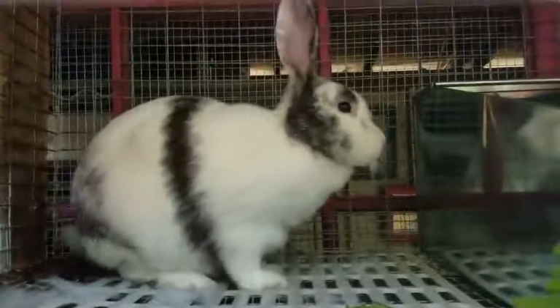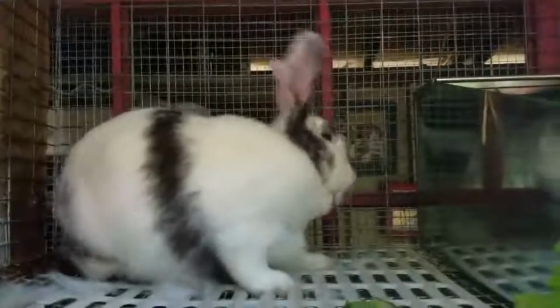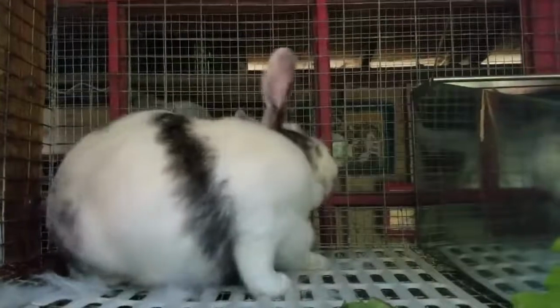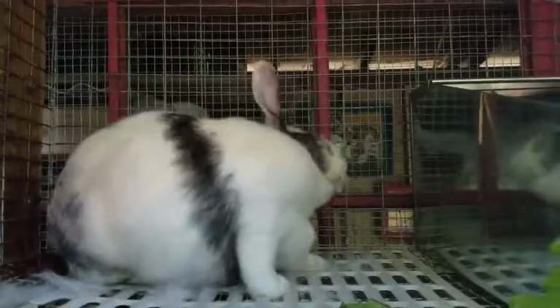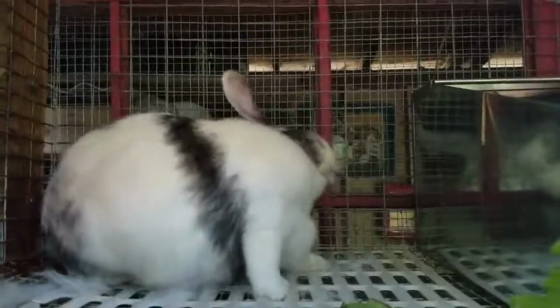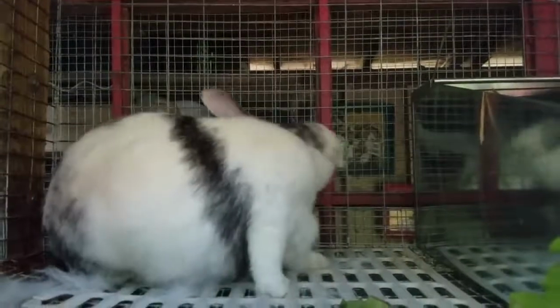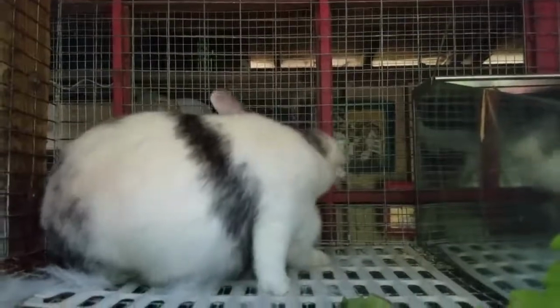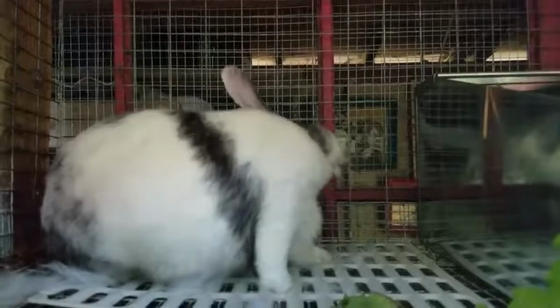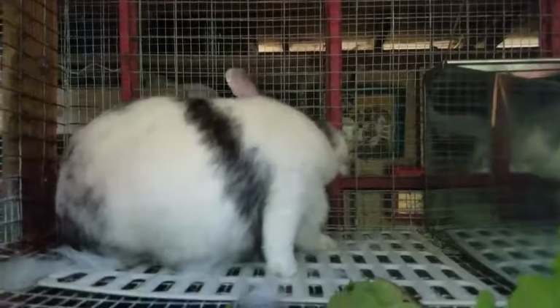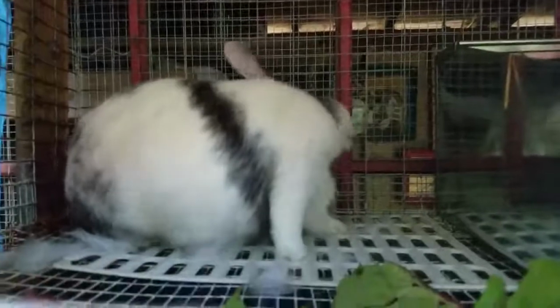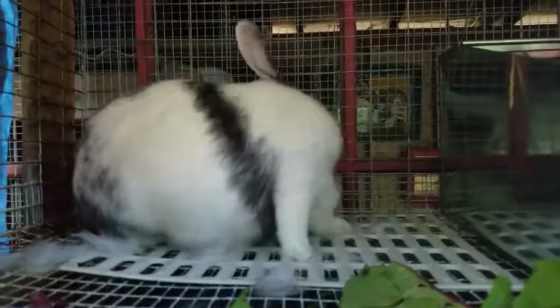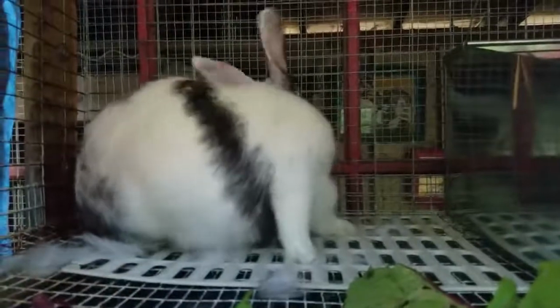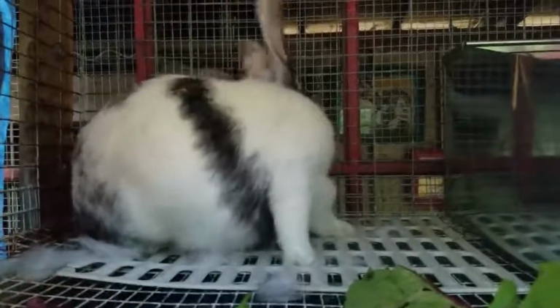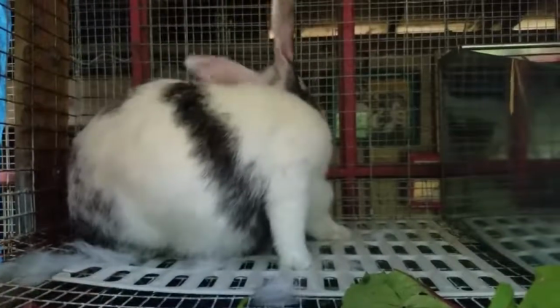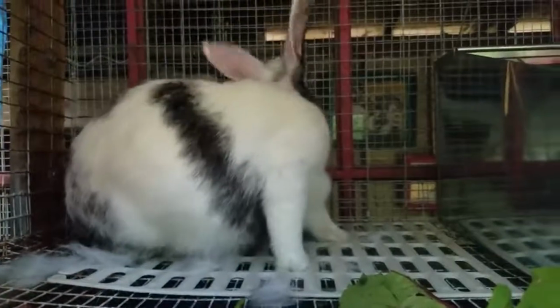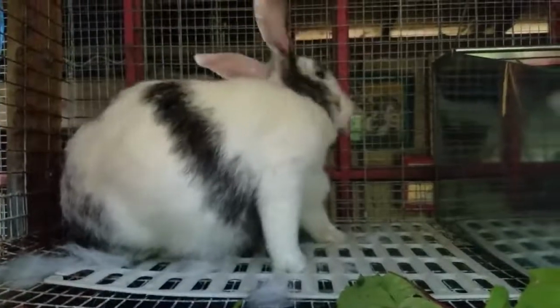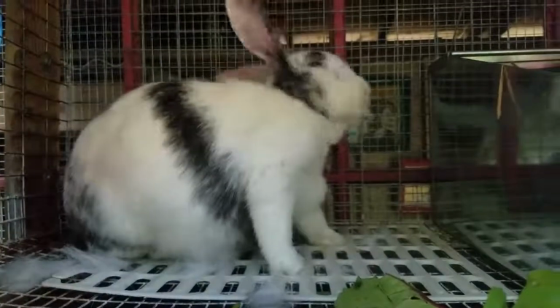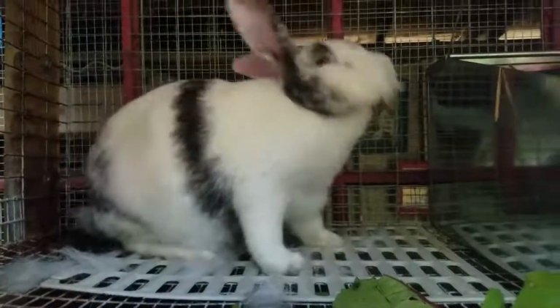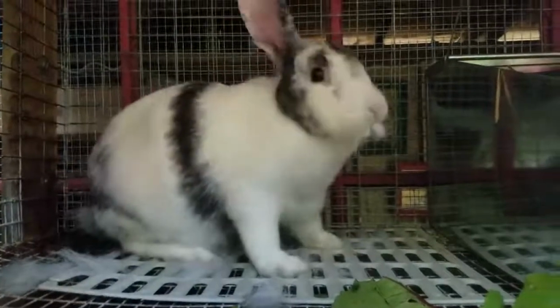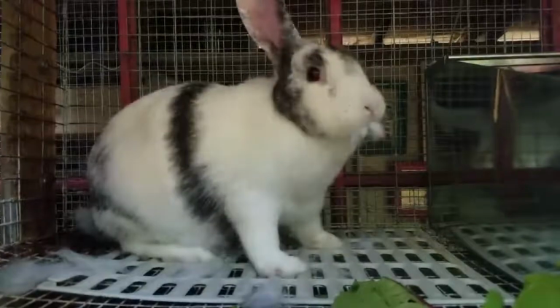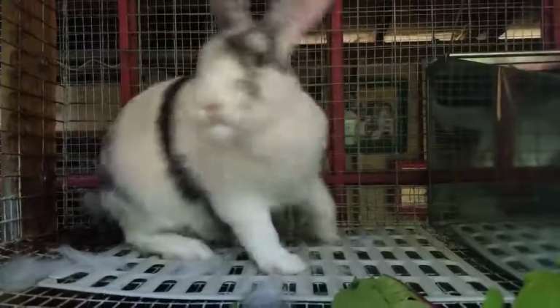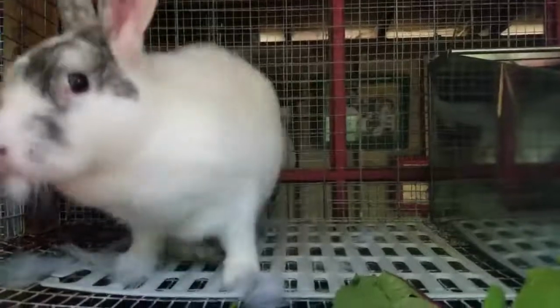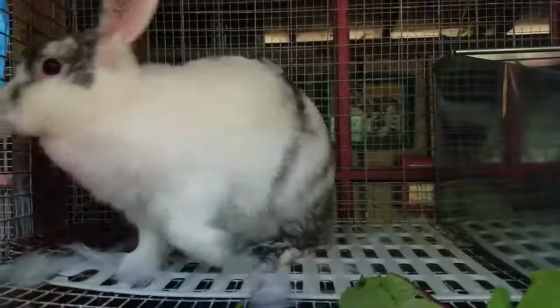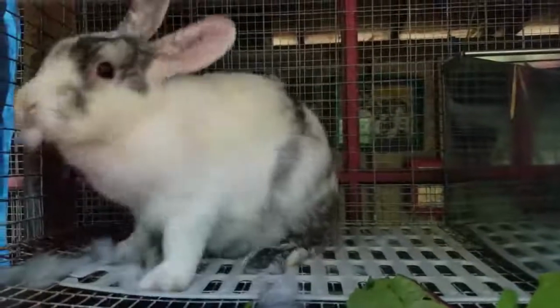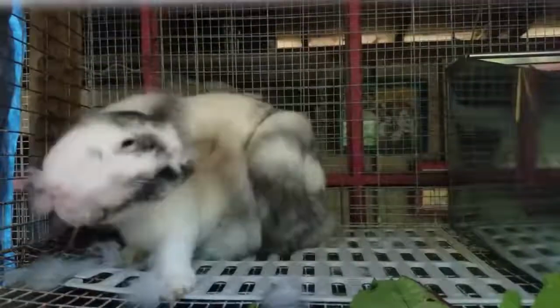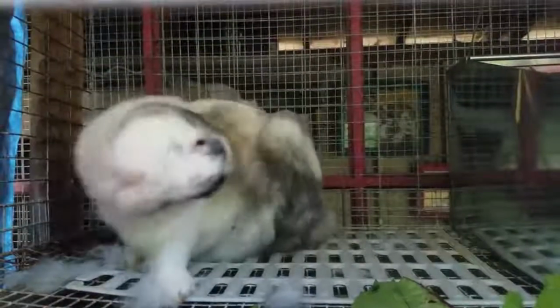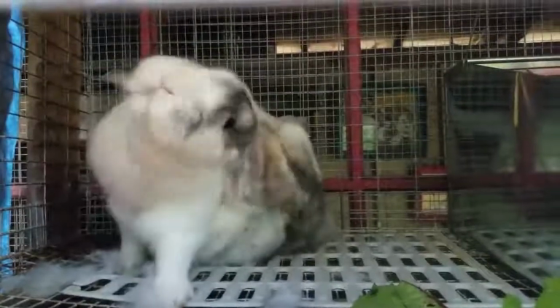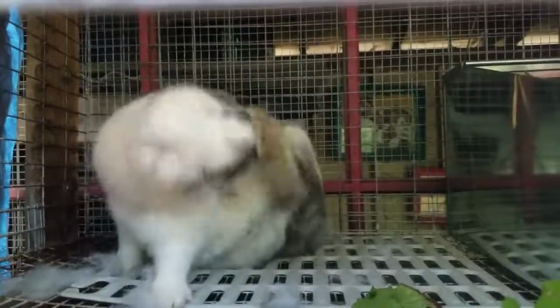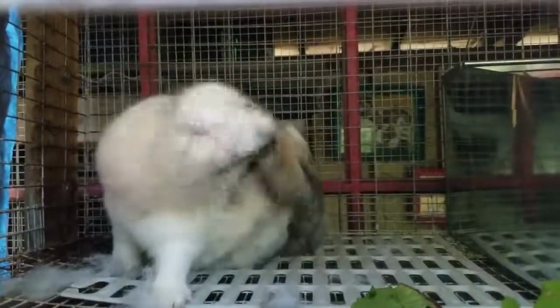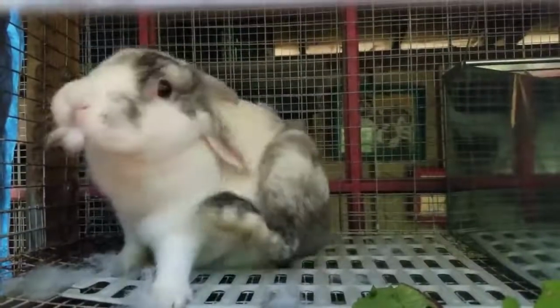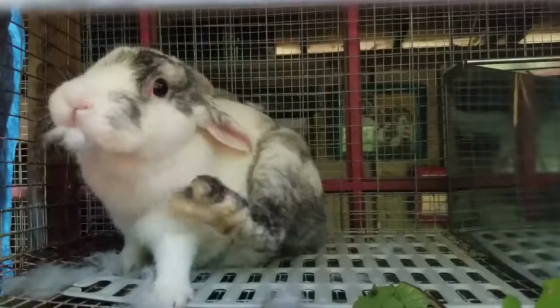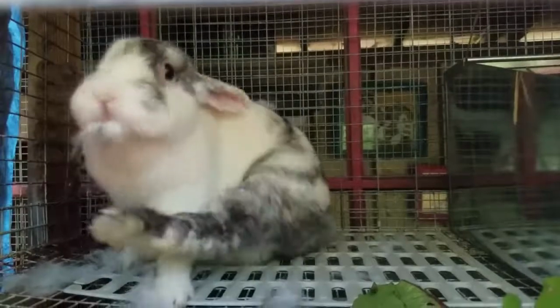She just pulled out a bunch of her fur. You can see it still — she drops some, but her mouth is full of it. You can see her face. See it all?